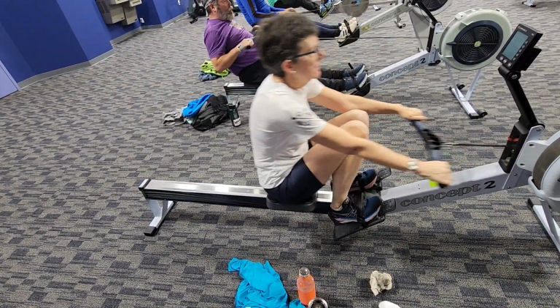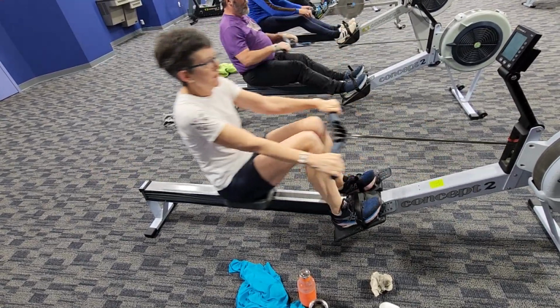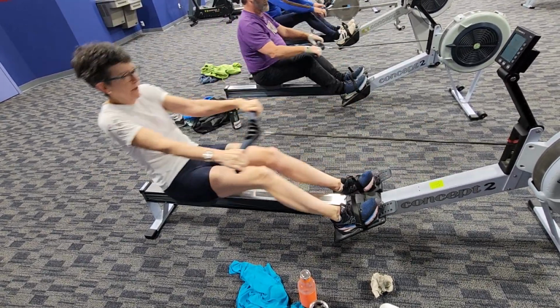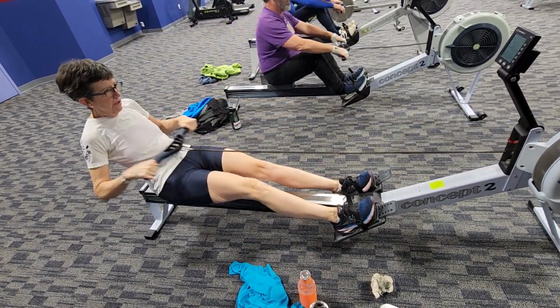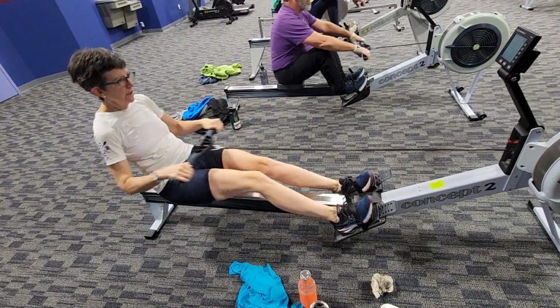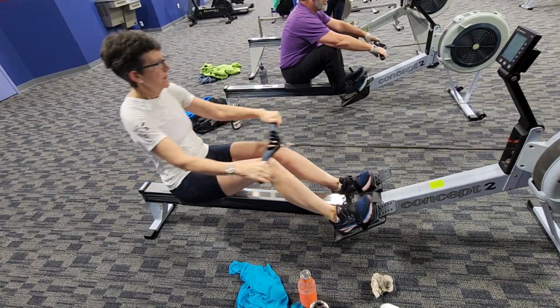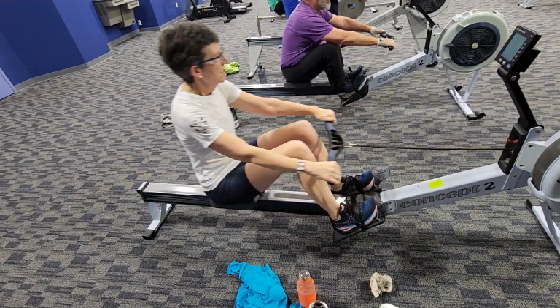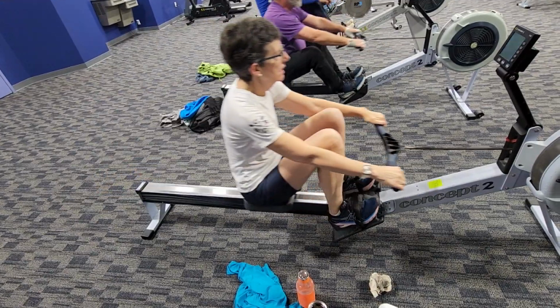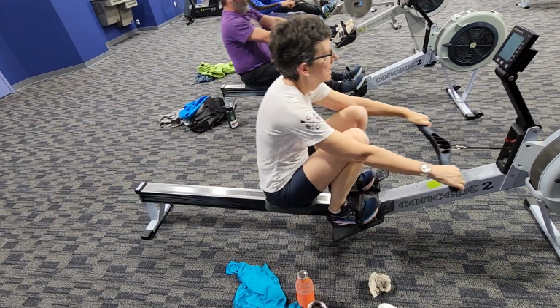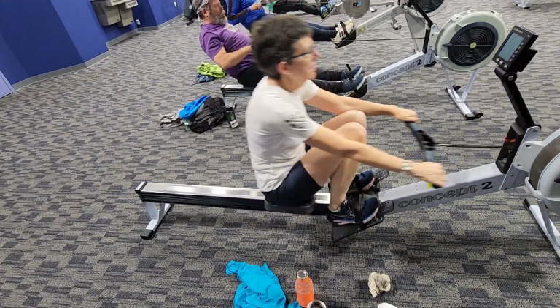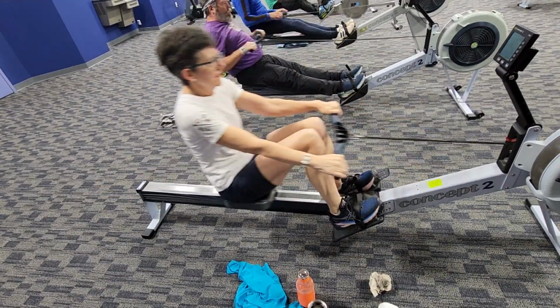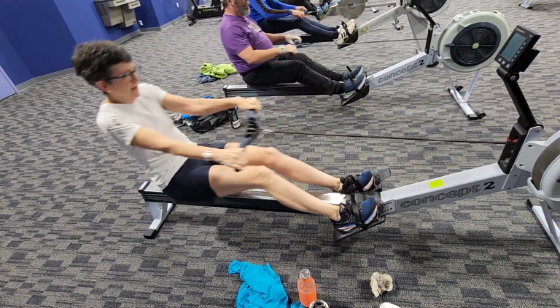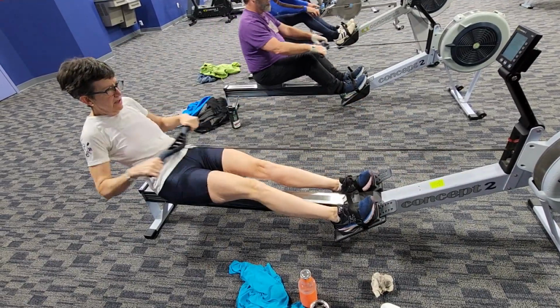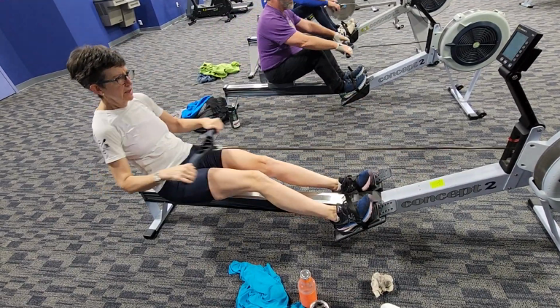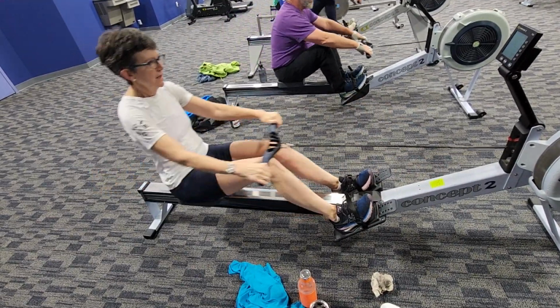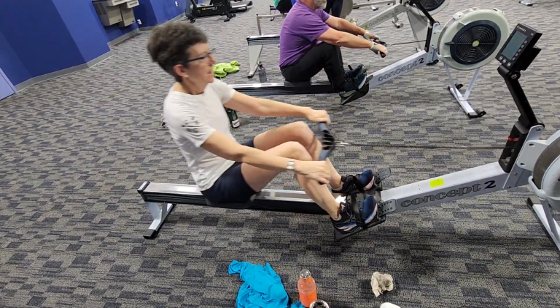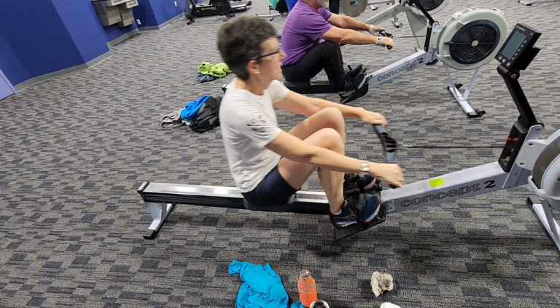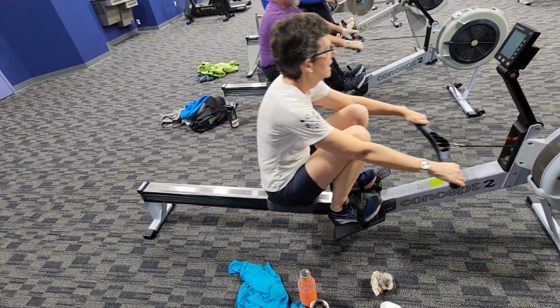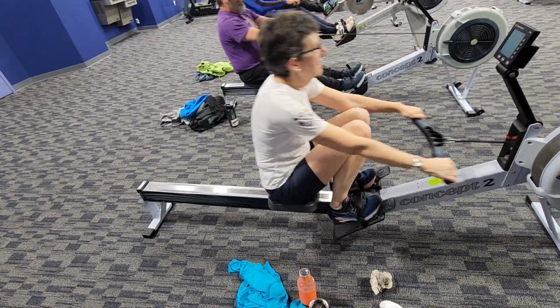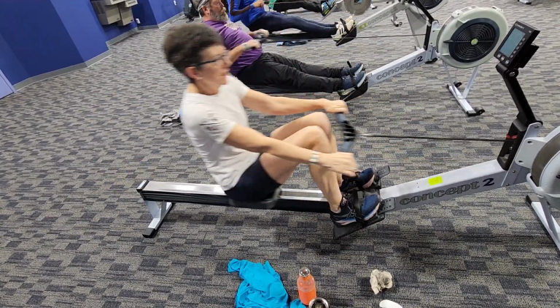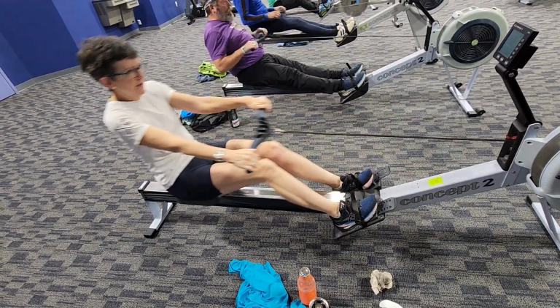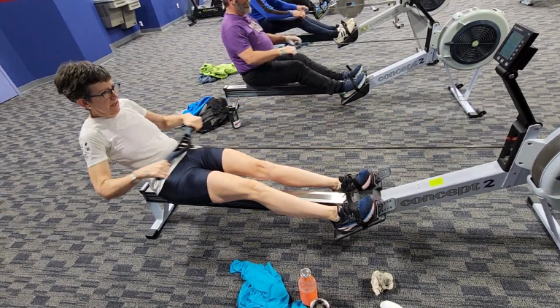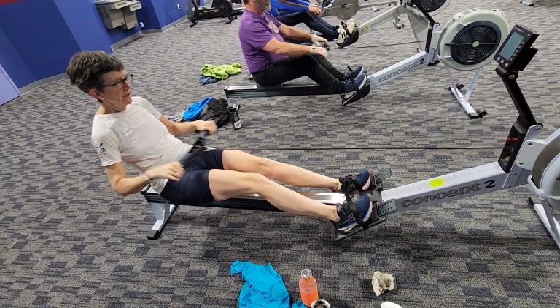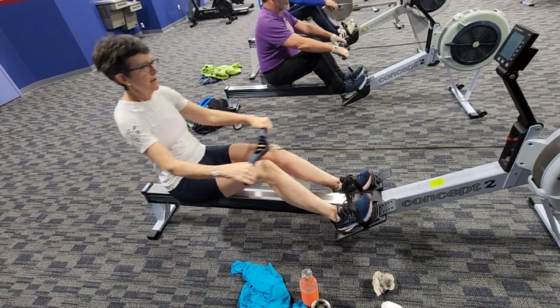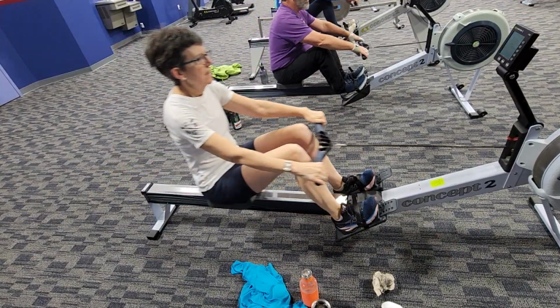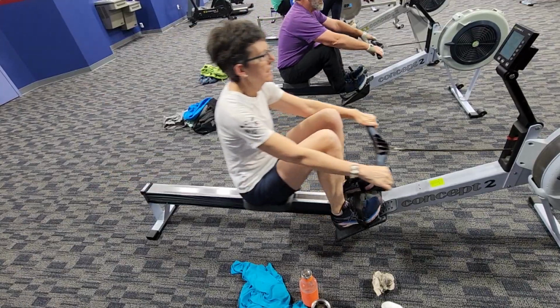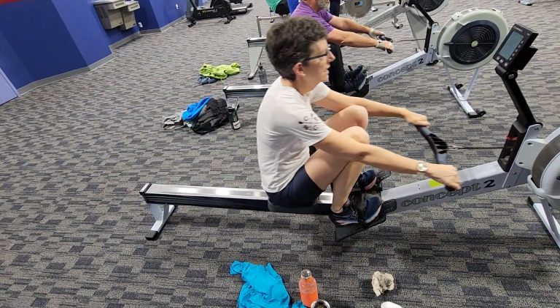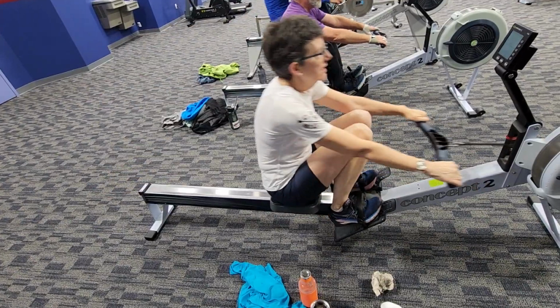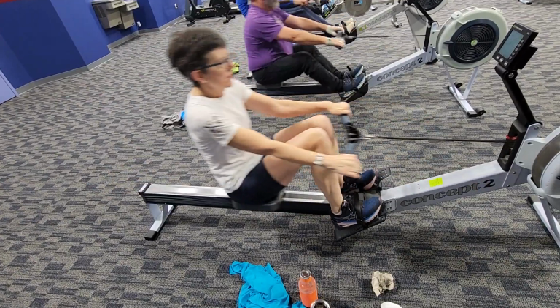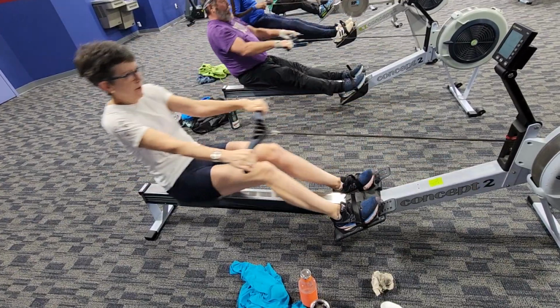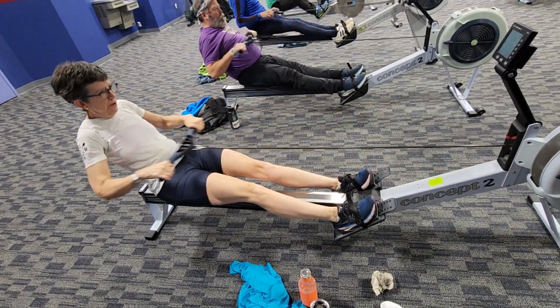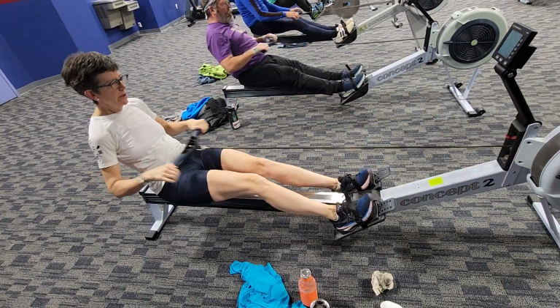We had a little forward body angle earlier. Arms out a little bit closer, and then relax those legs up the slide.